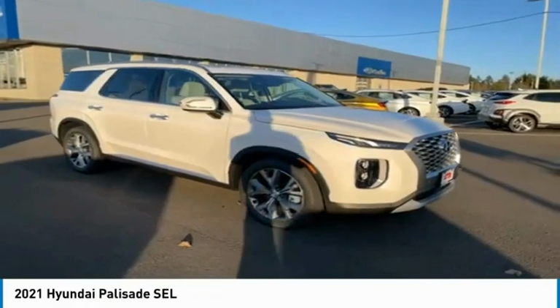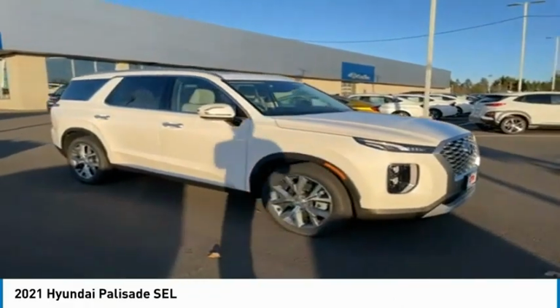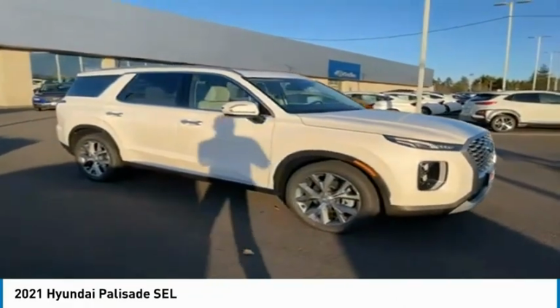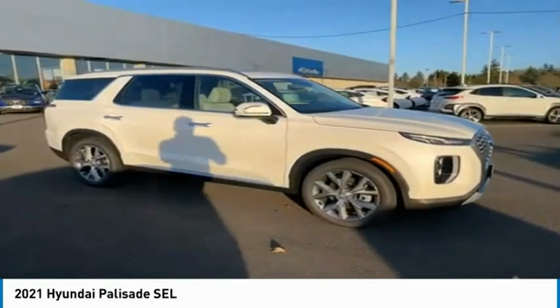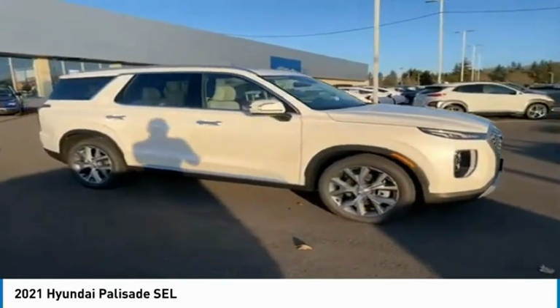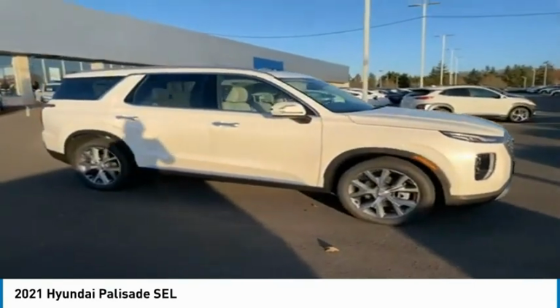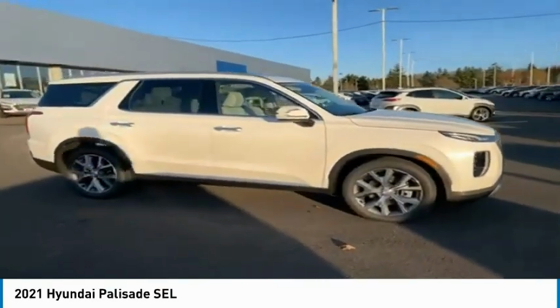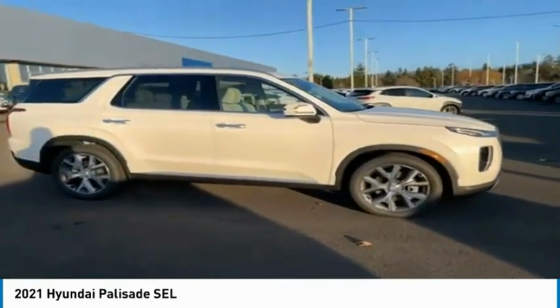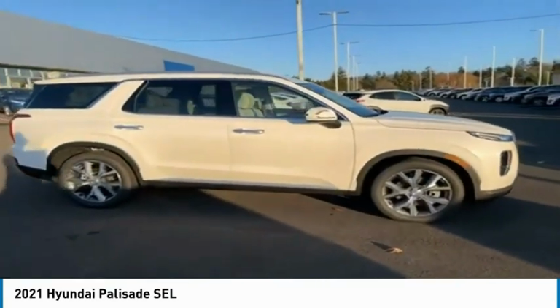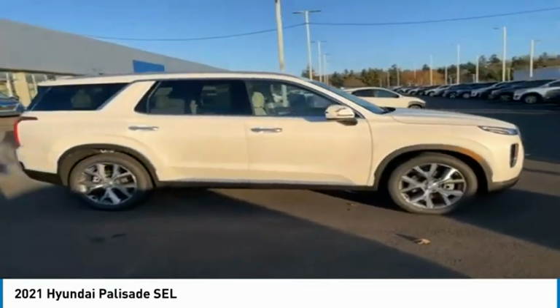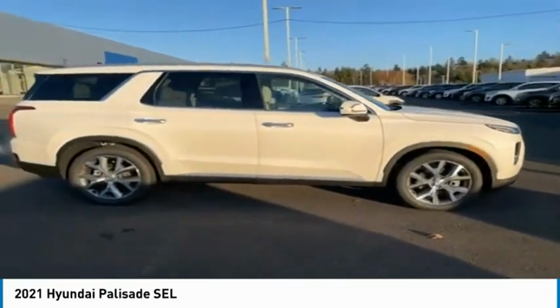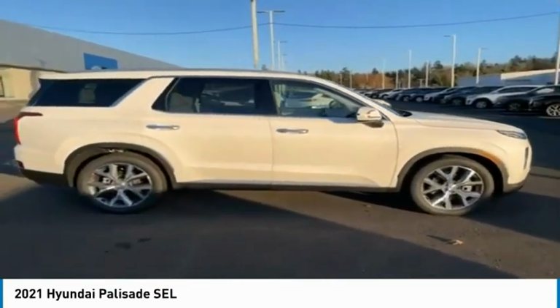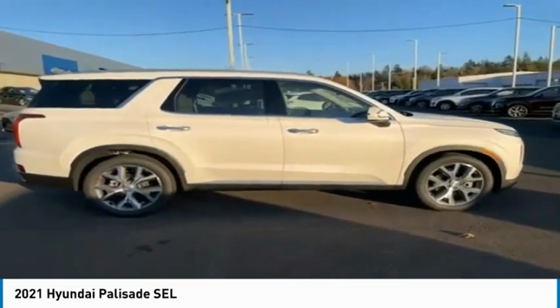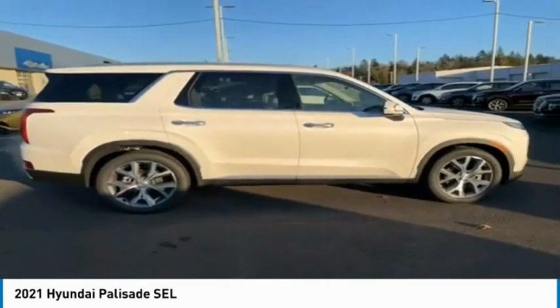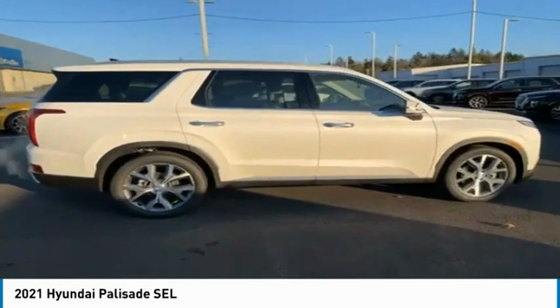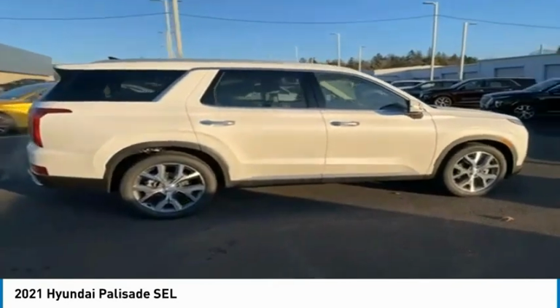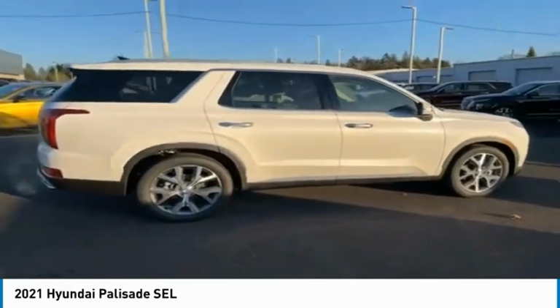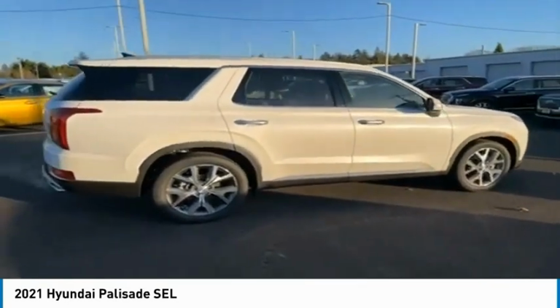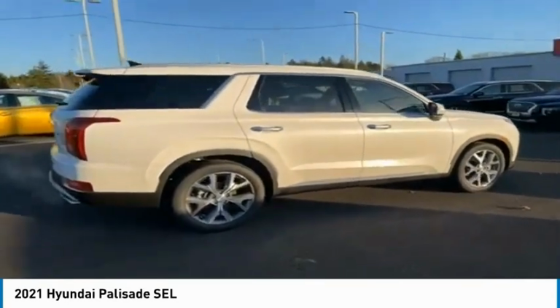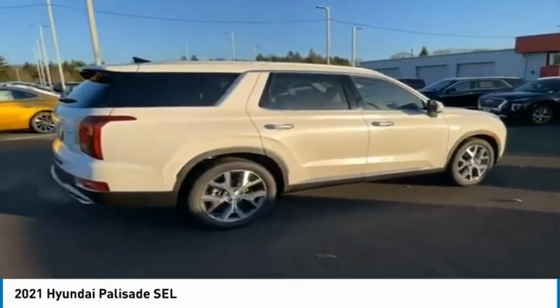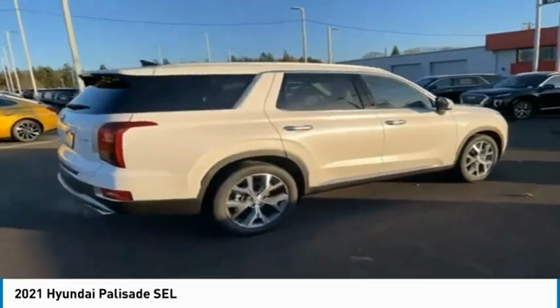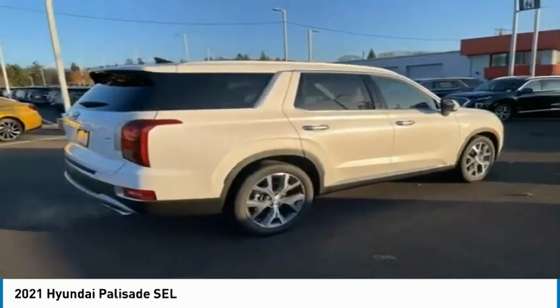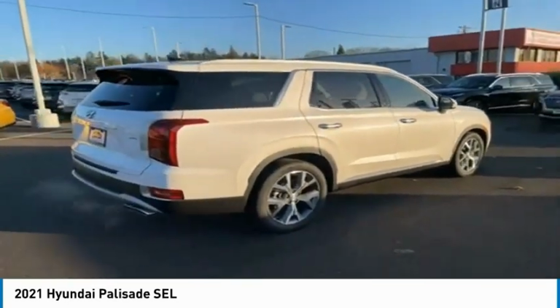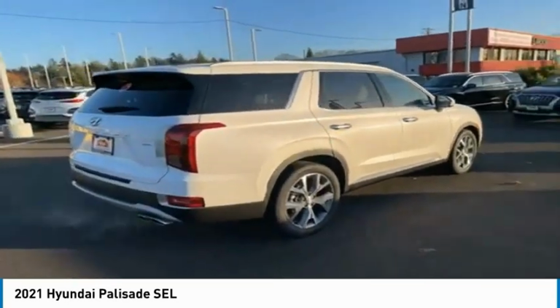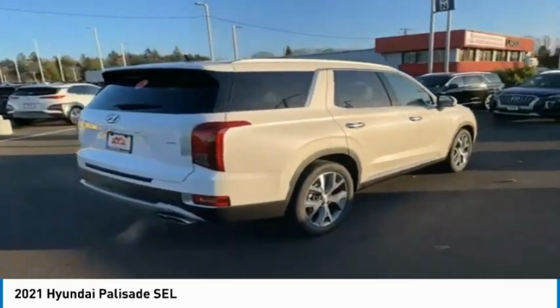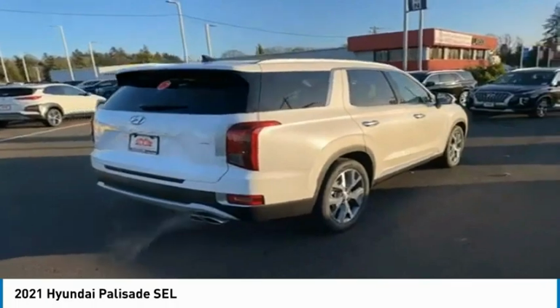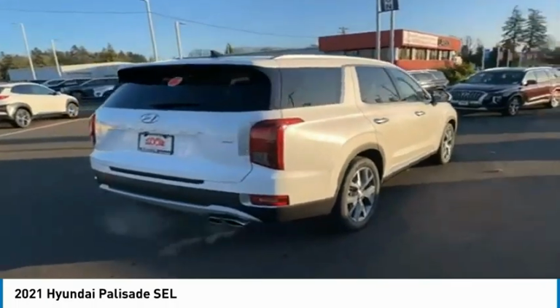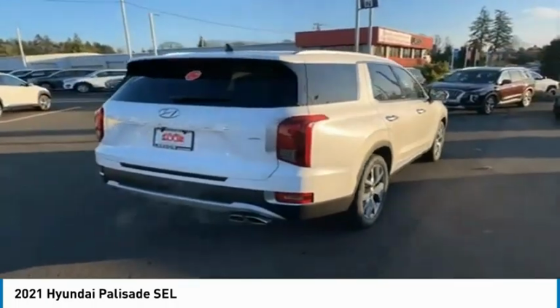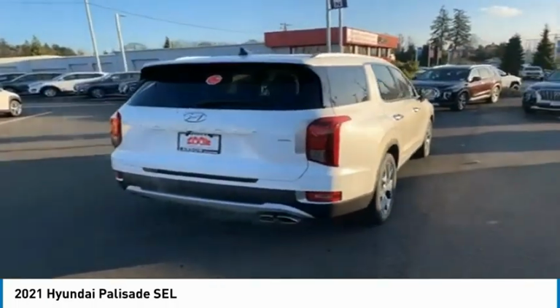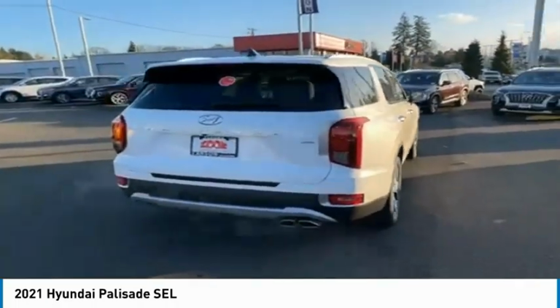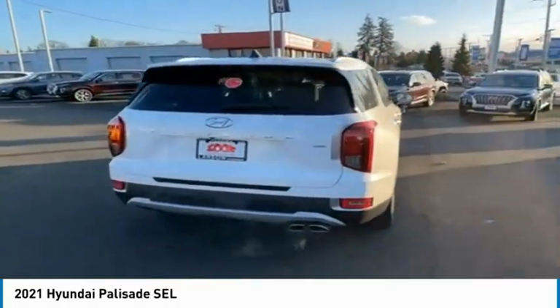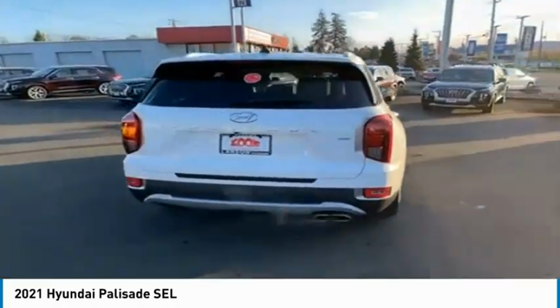Stop by and take a look at the 2021 Palisade. The Hyundai Palisade includes loads of interior room, third-row seating, and a stylish exterior. Throw in all the additional technology features and your family will be thrilled to ride around in style.